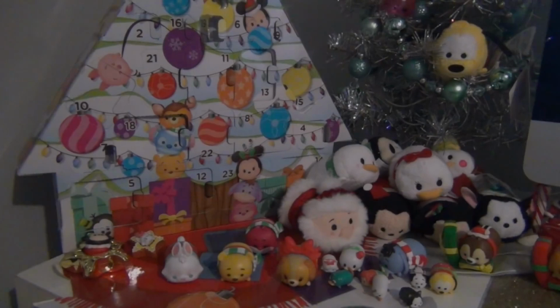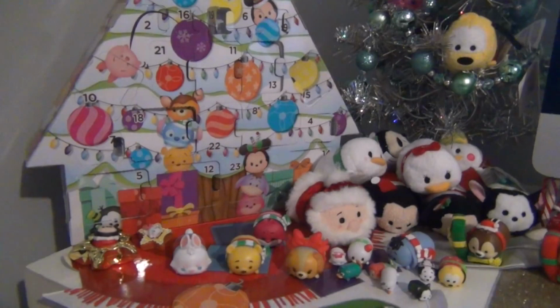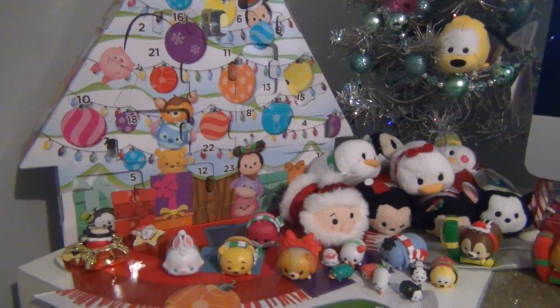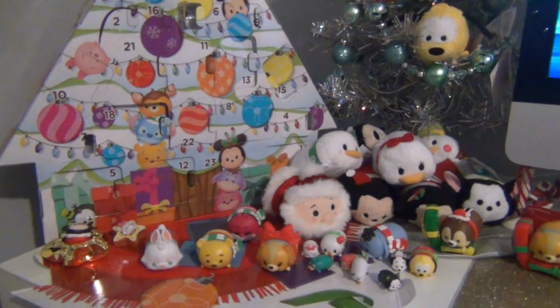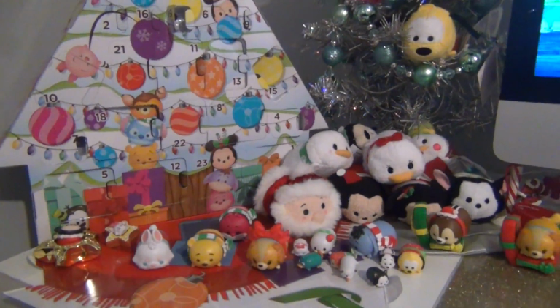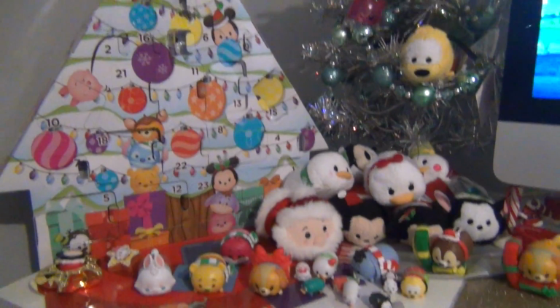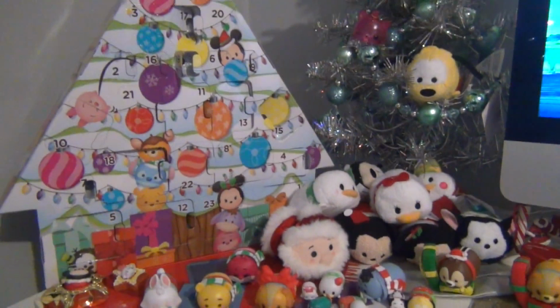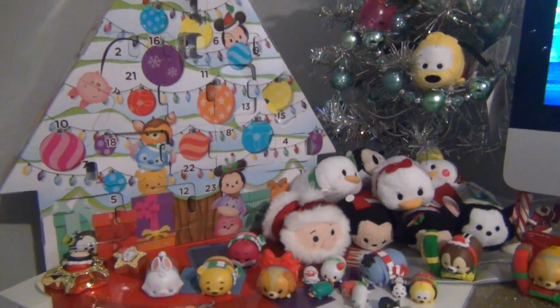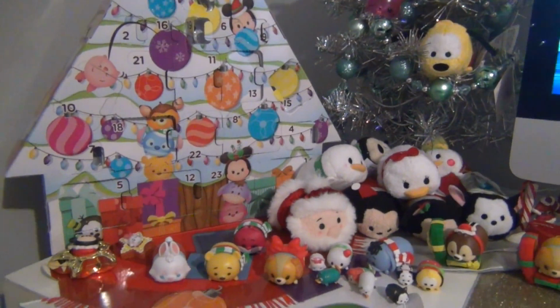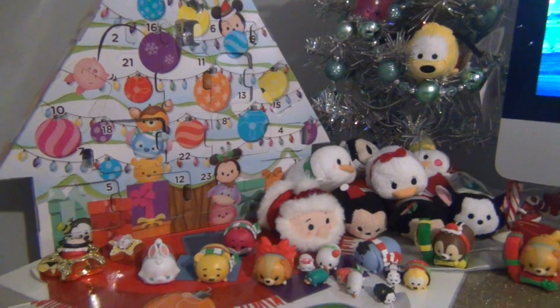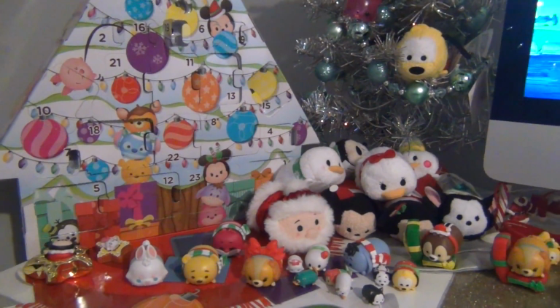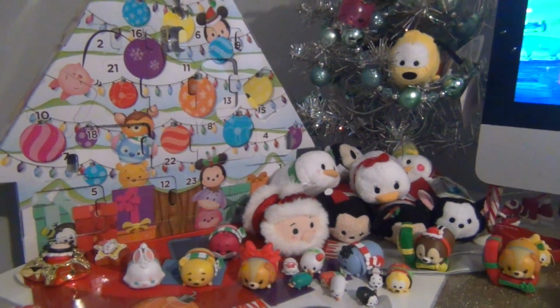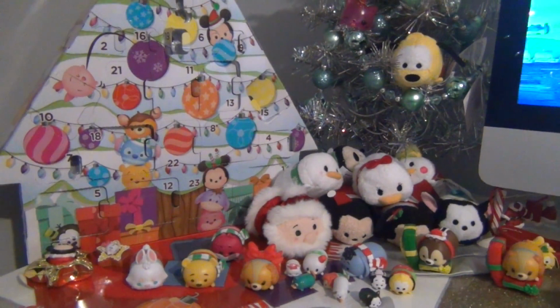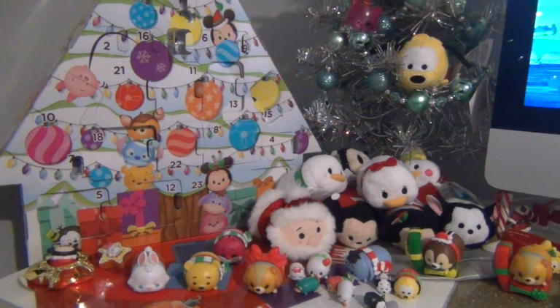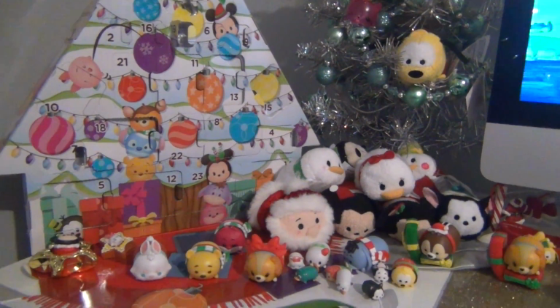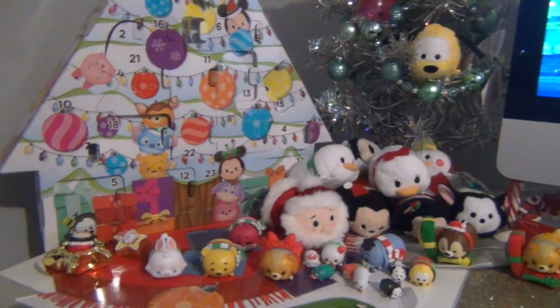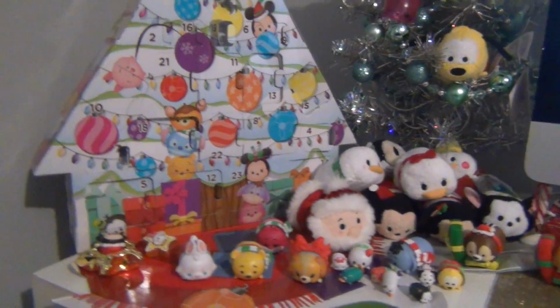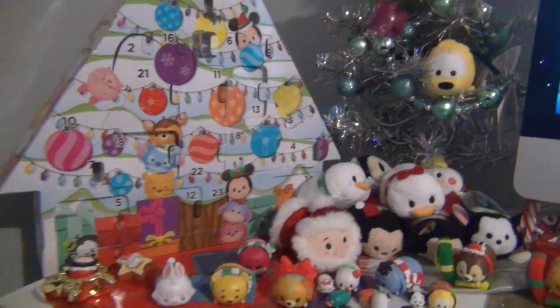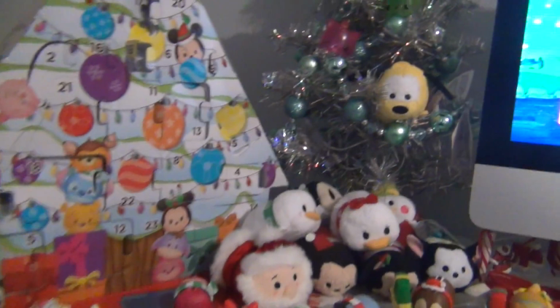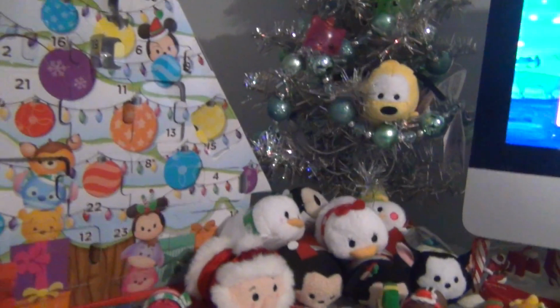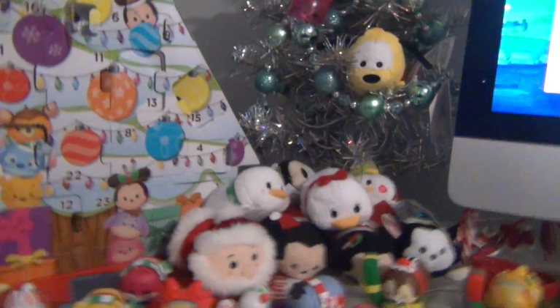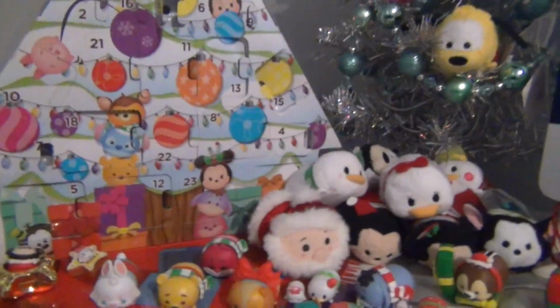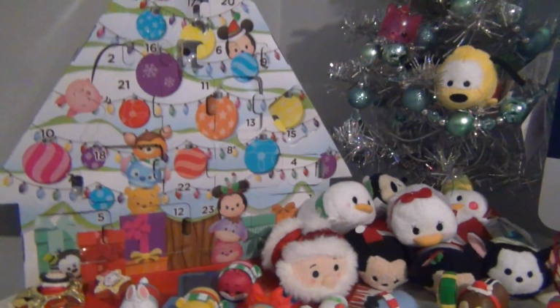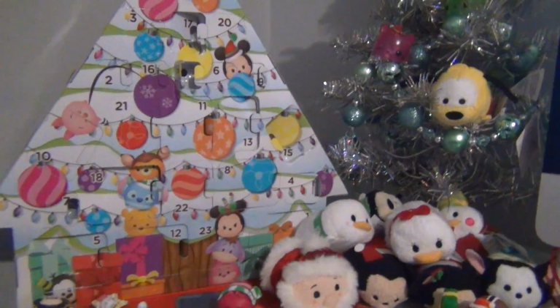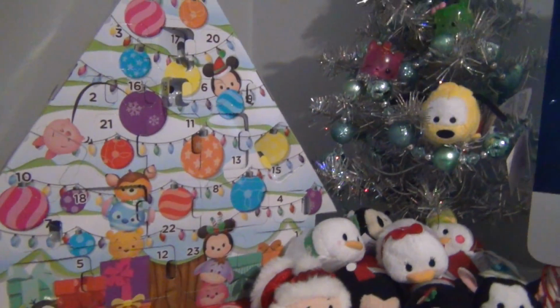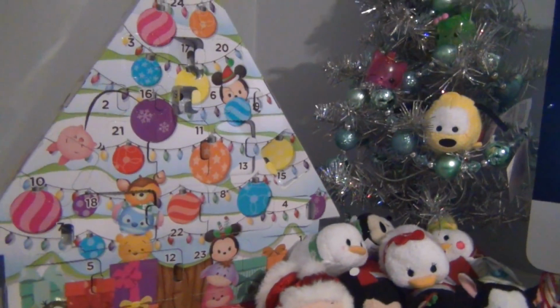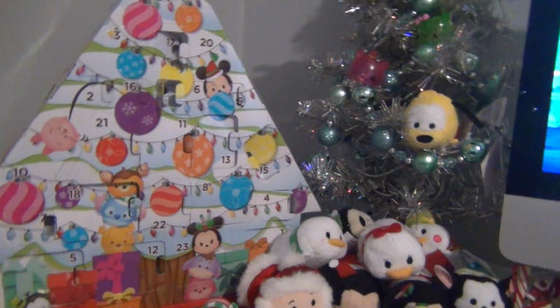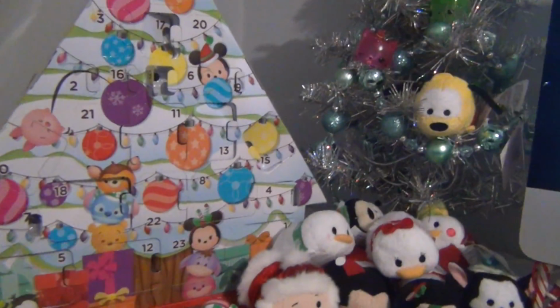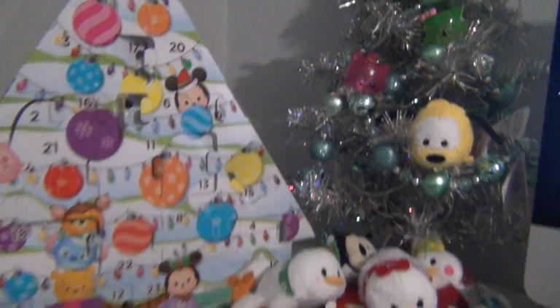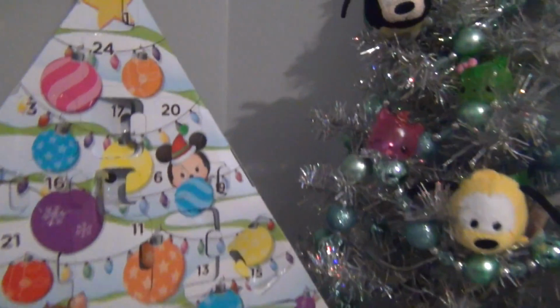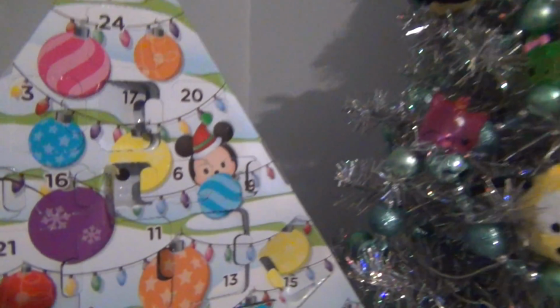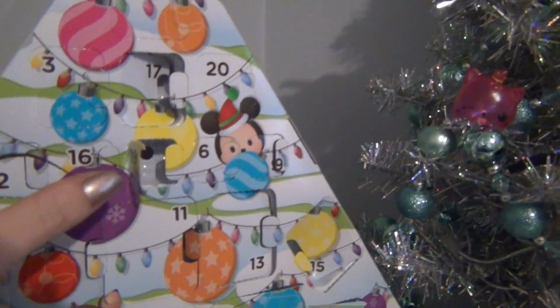Hey guys, welcome back to Tsum Tsum Christmas. We are on day 20. Christmas is going to be here before we know it. And day 20...